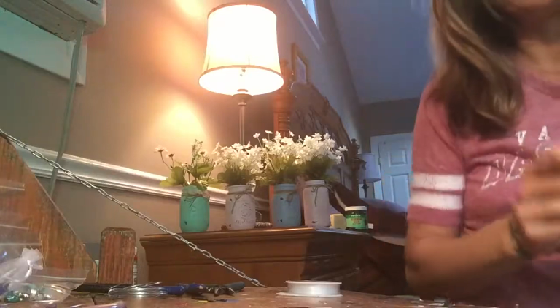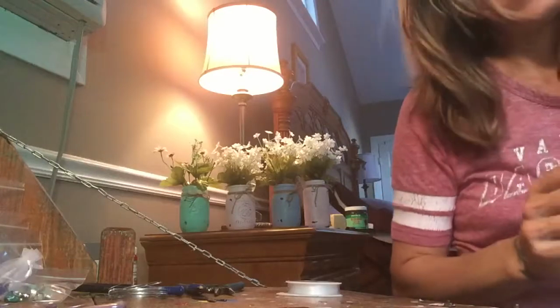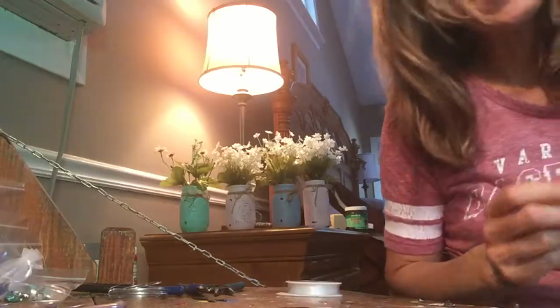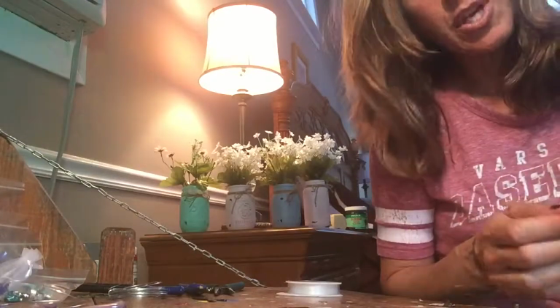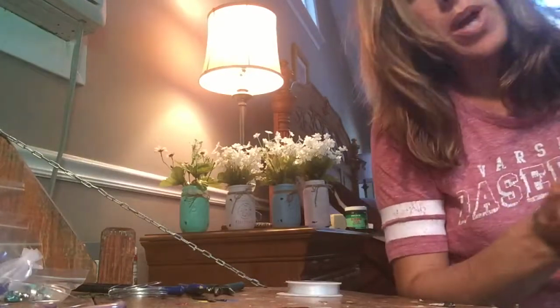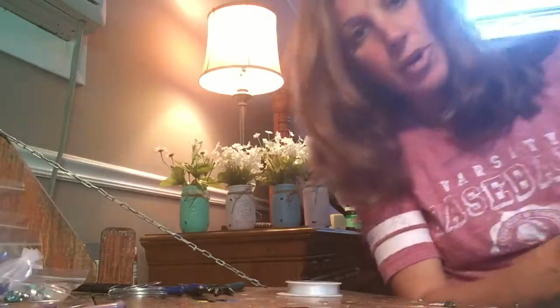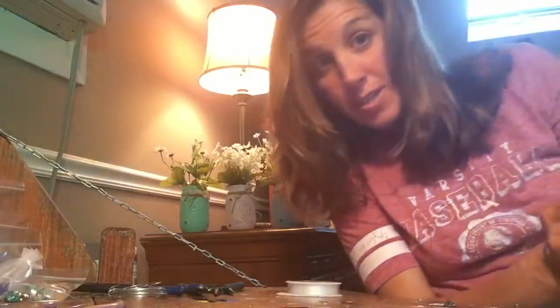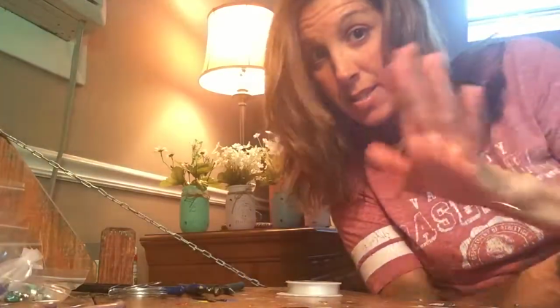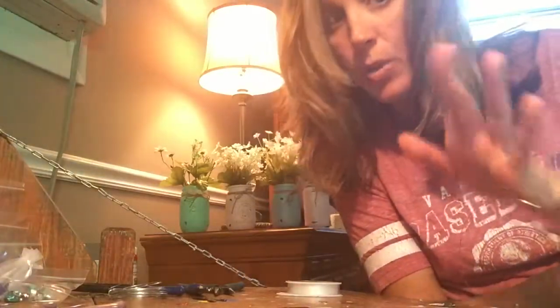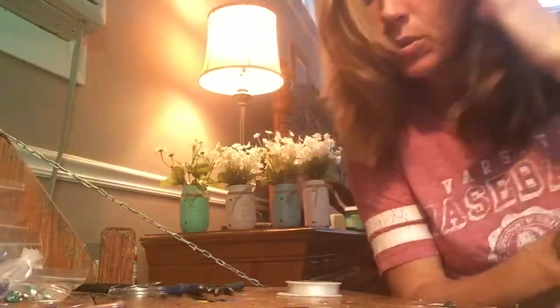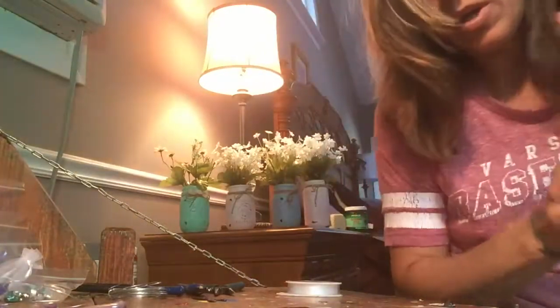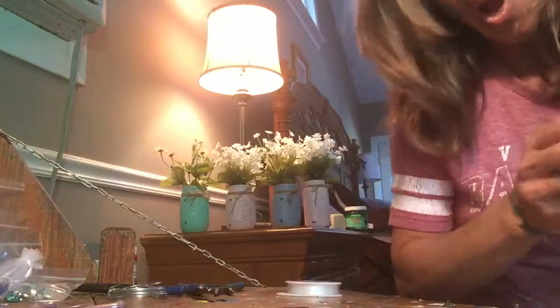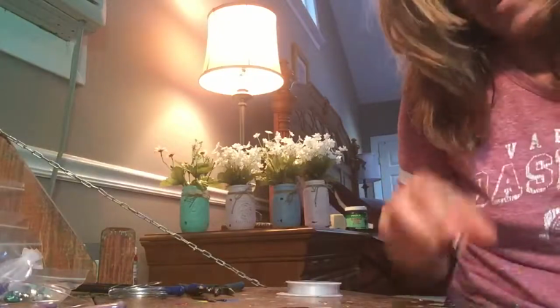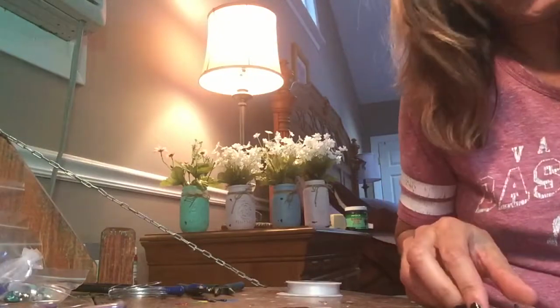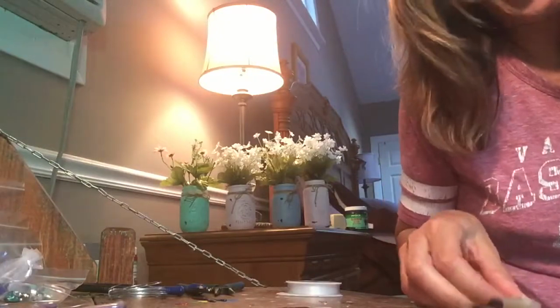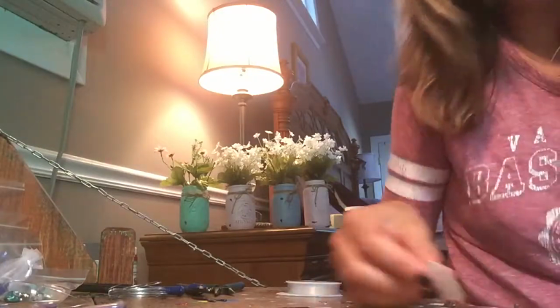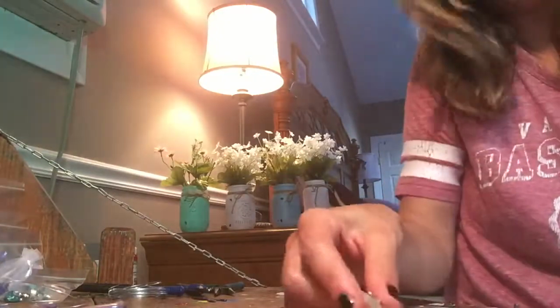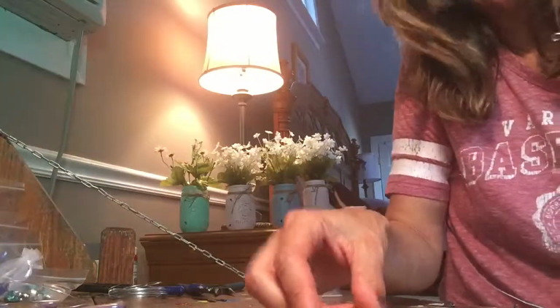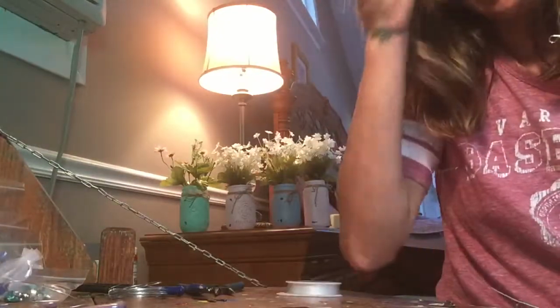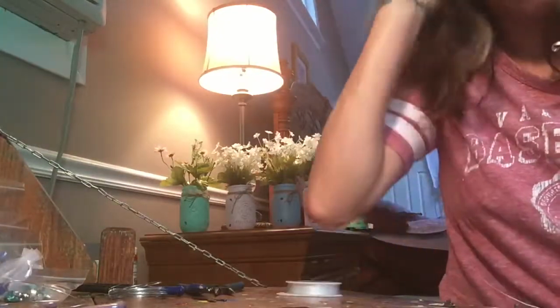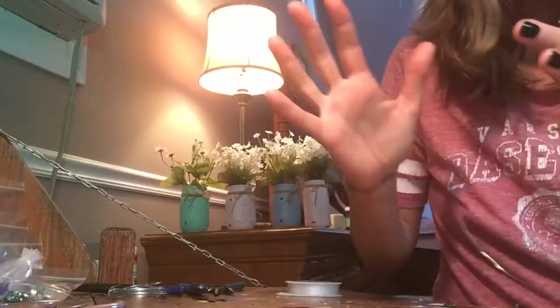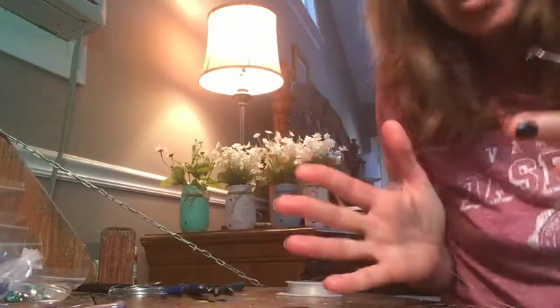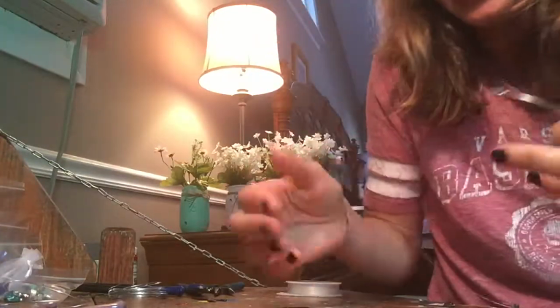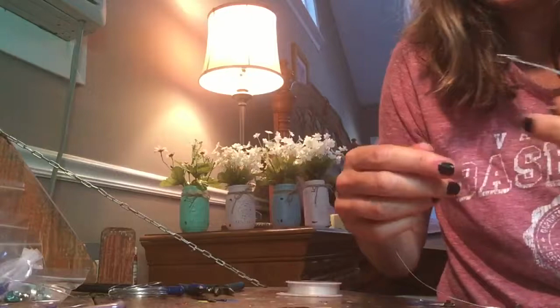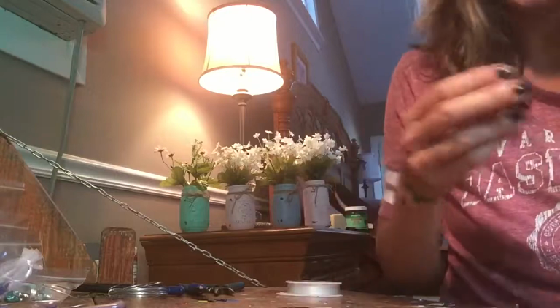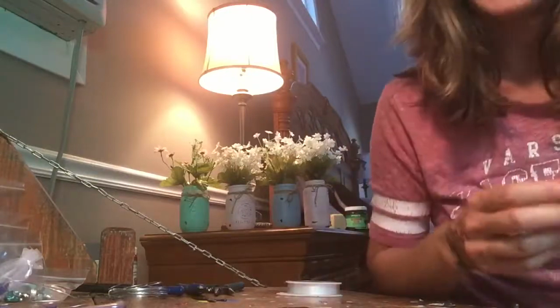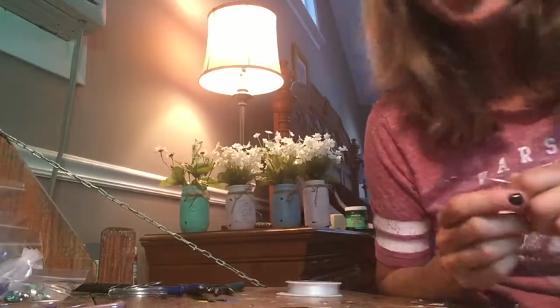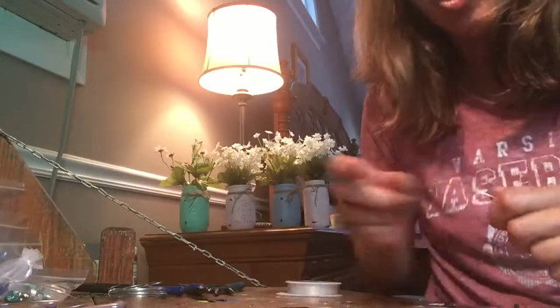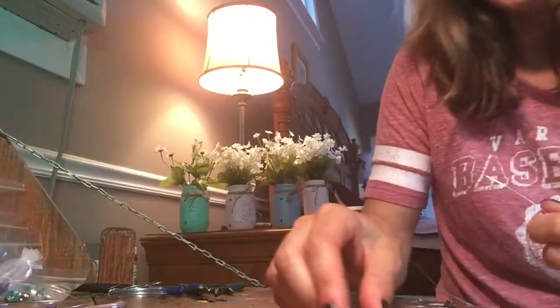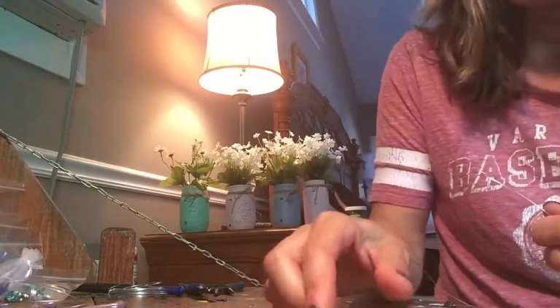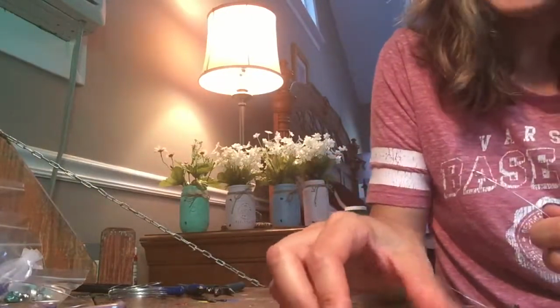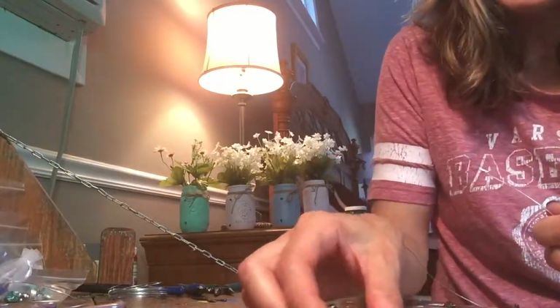Hey guys, it's Michelle from Washed Up Creations. Howdy-do. I'm going to show you how to create and design a wire wrapped with charm sea glass pendant.